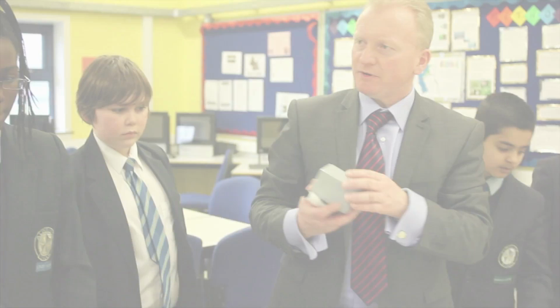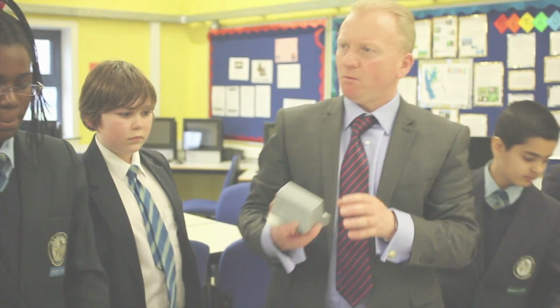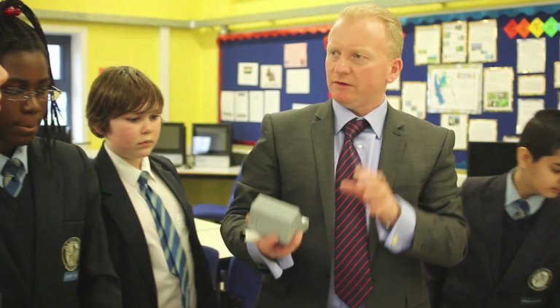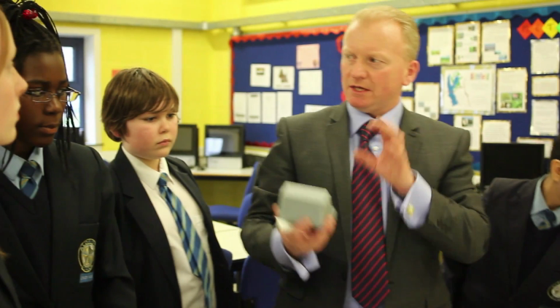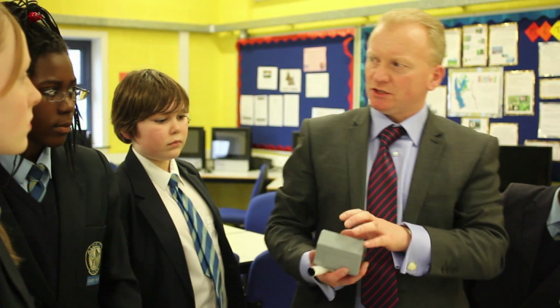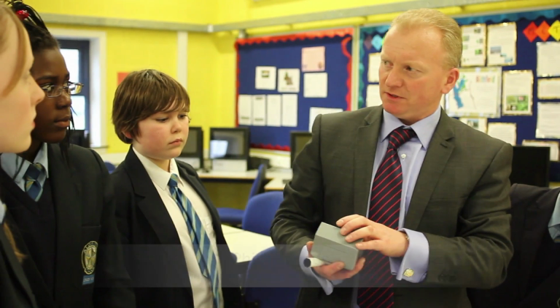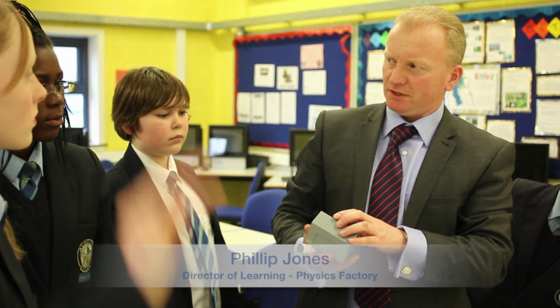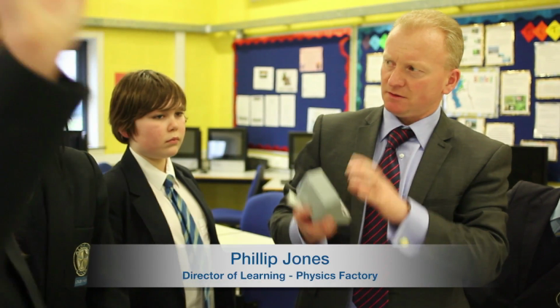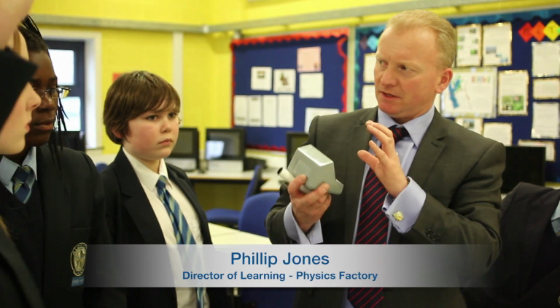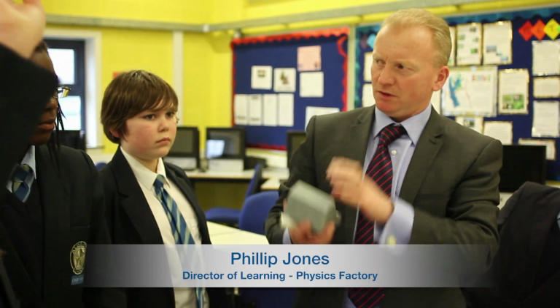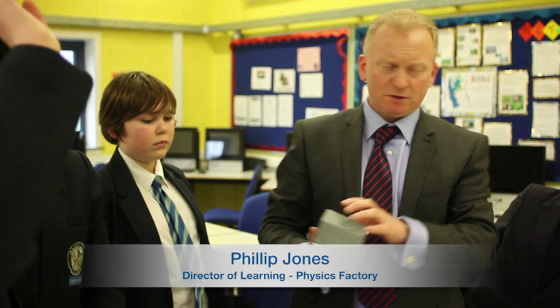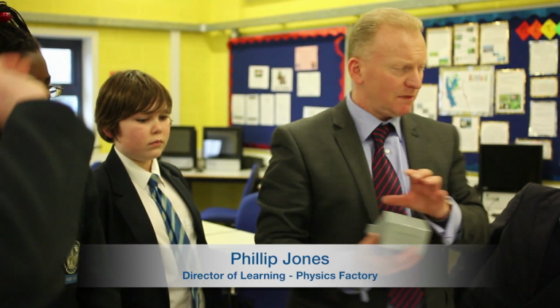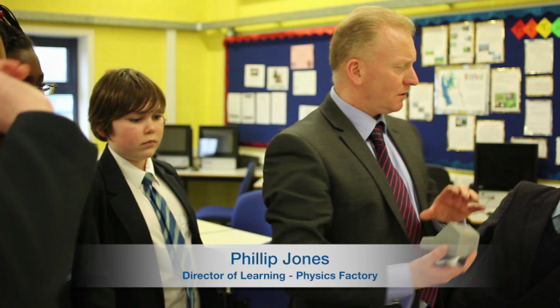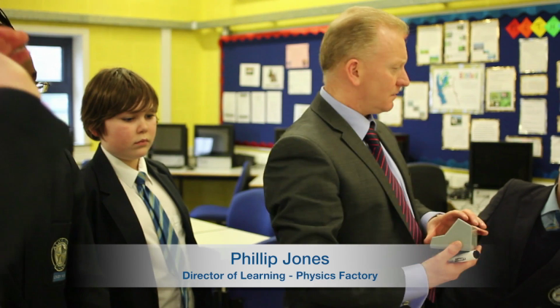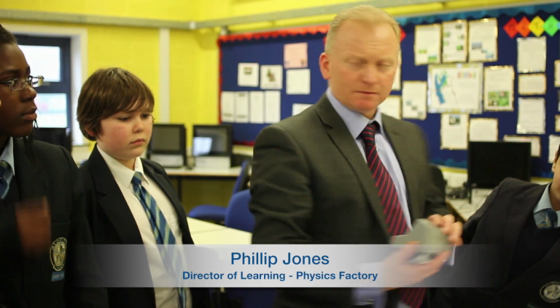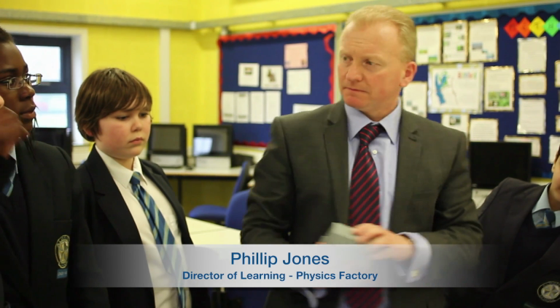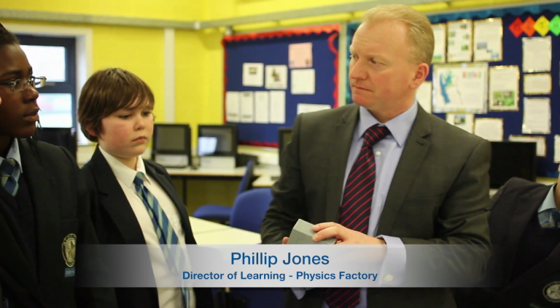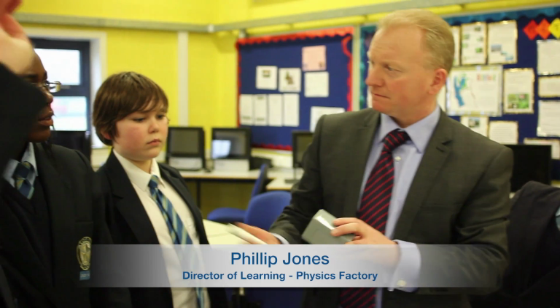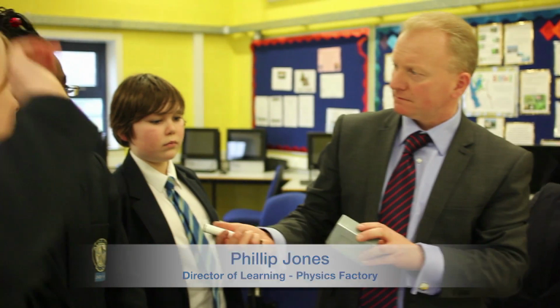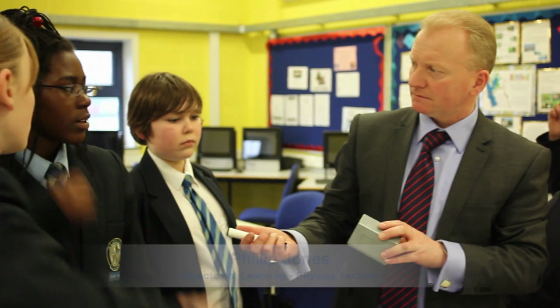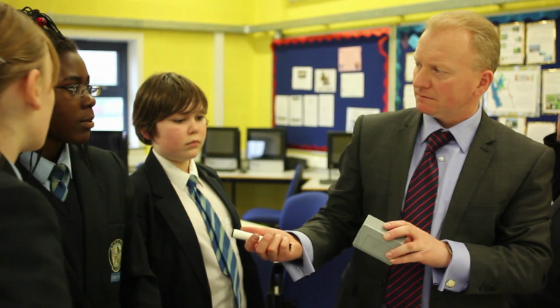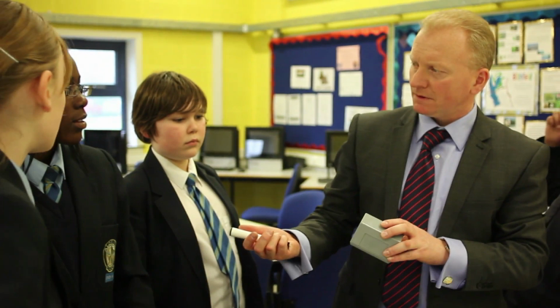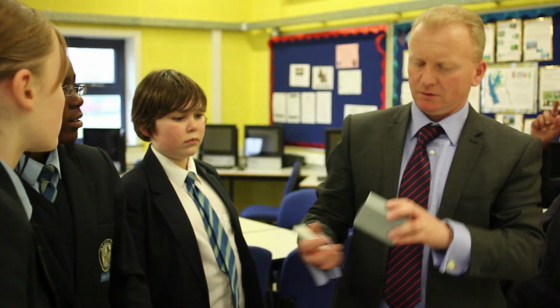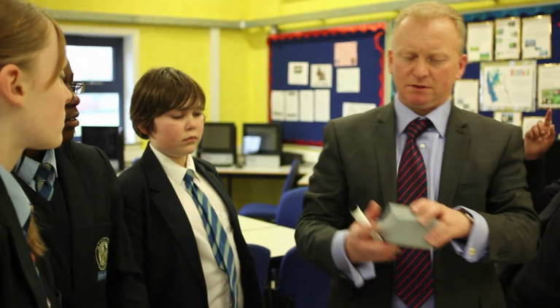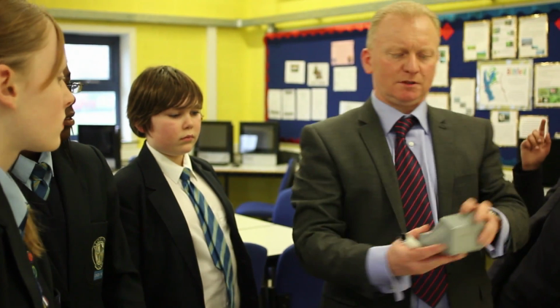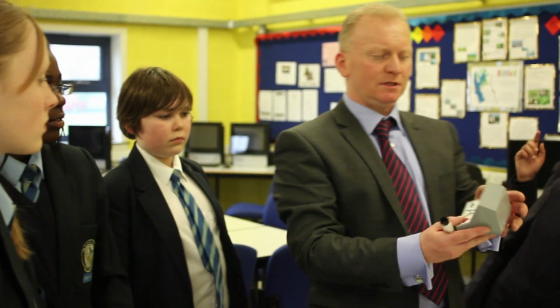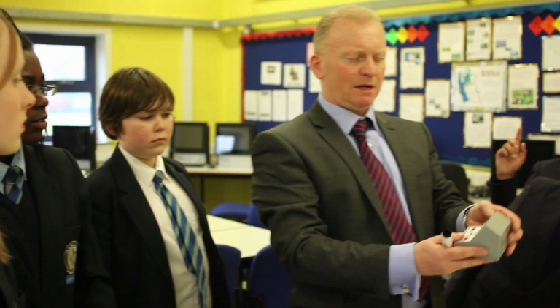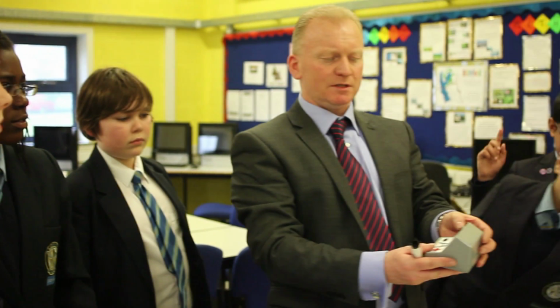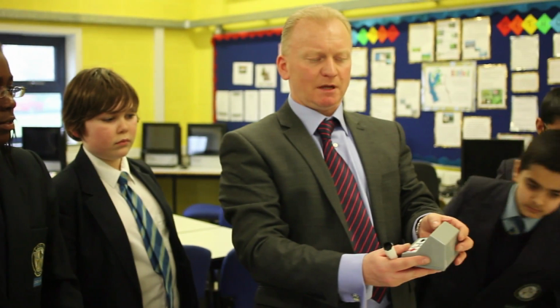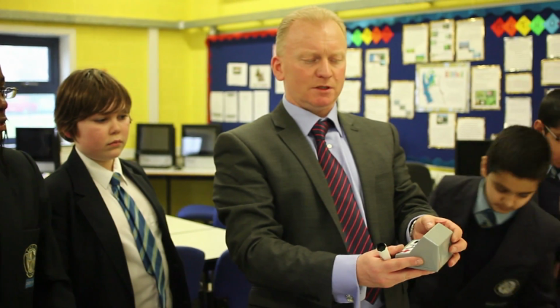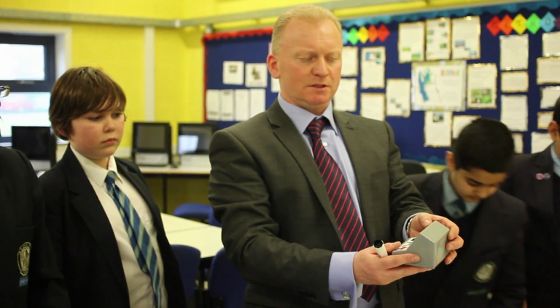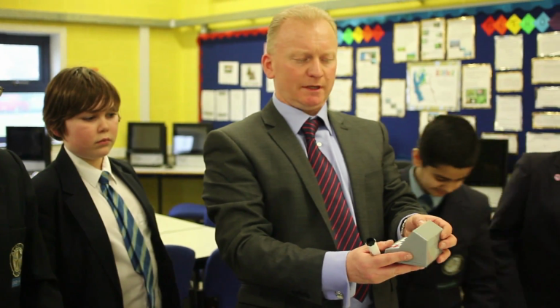What instrument do we use to measure current? Is it an ammeter? Good, so this is an ammeter that we're going to use today.